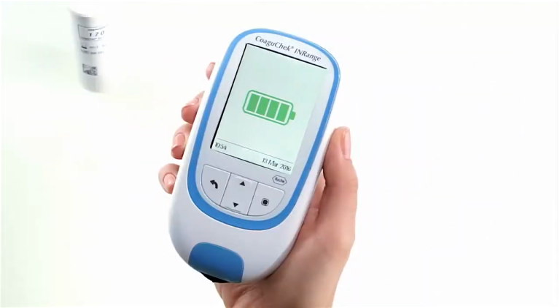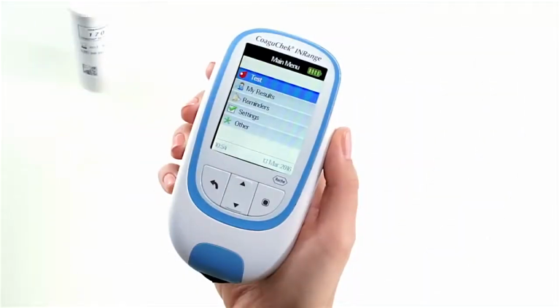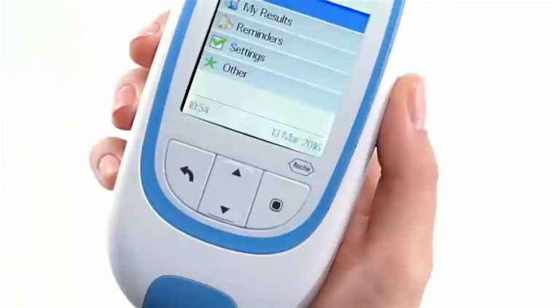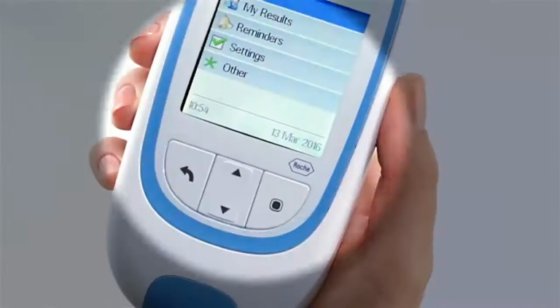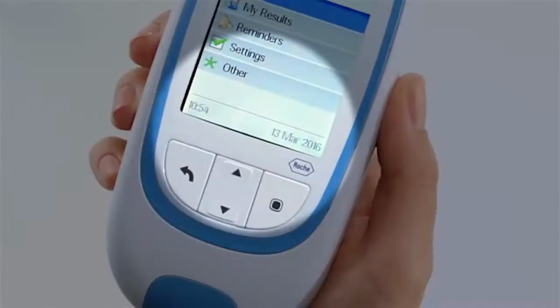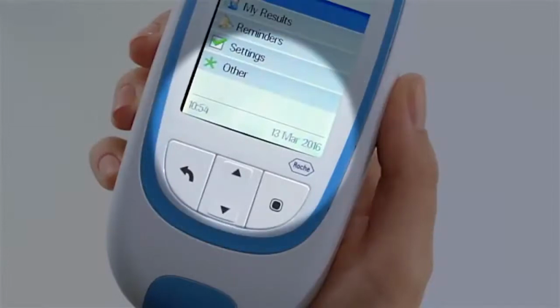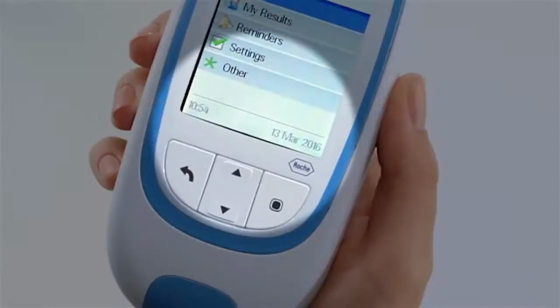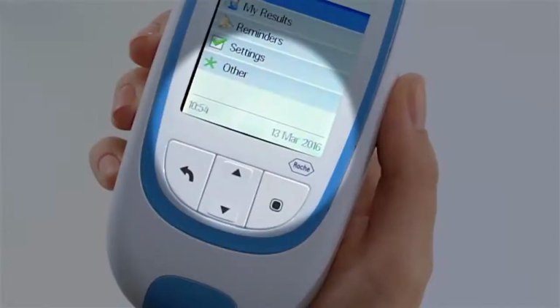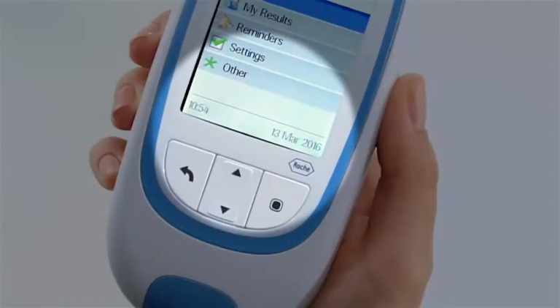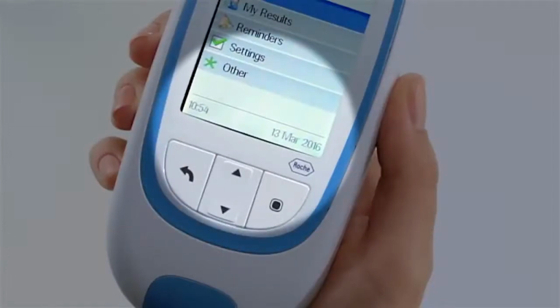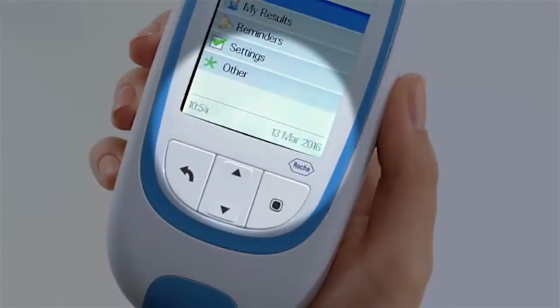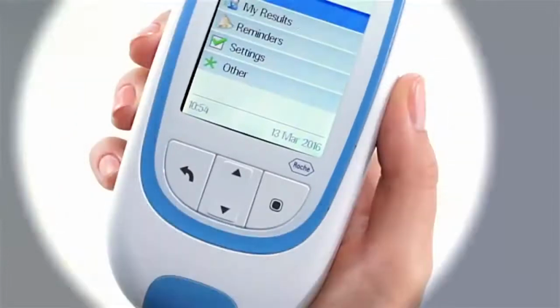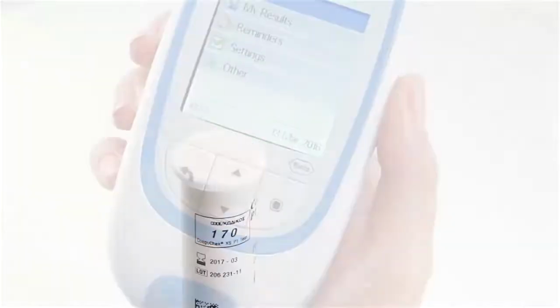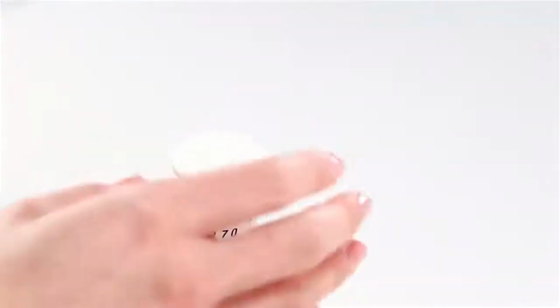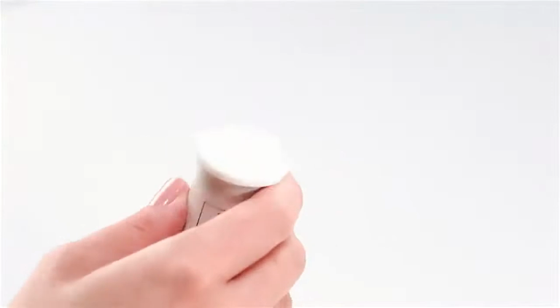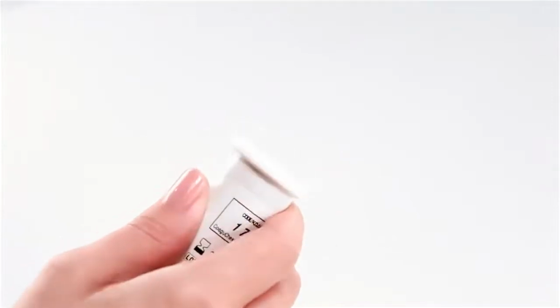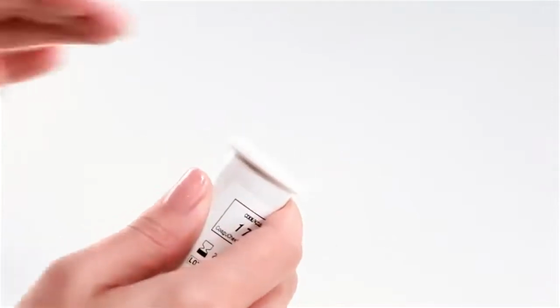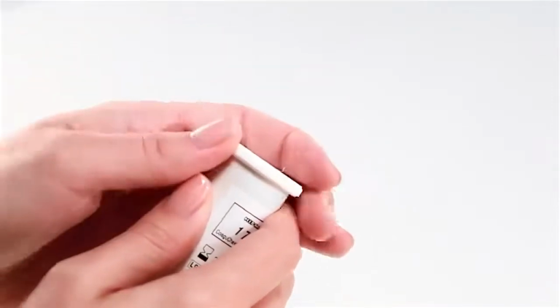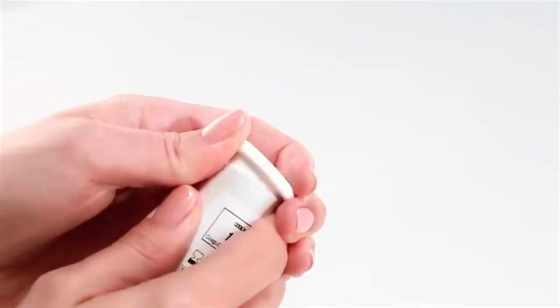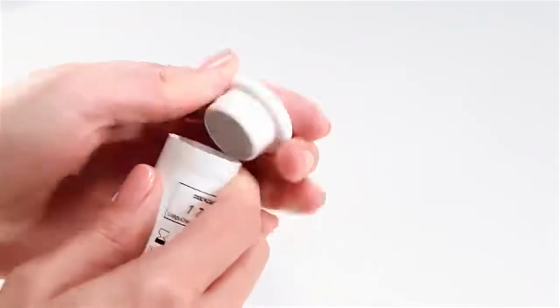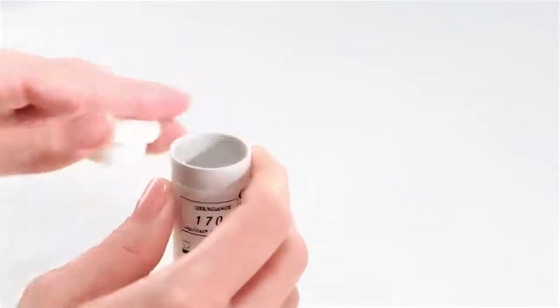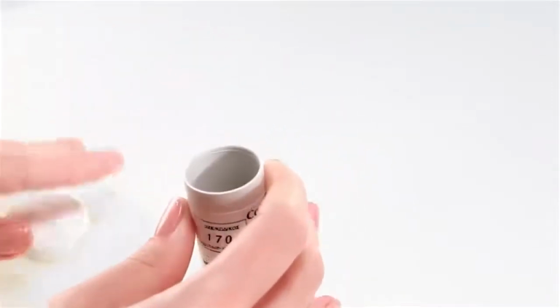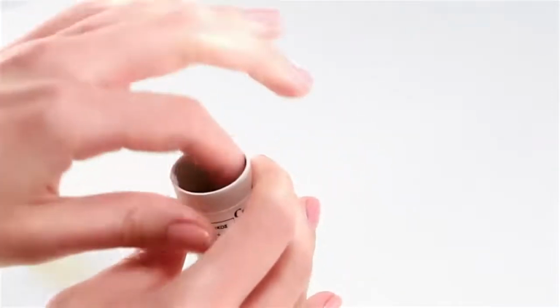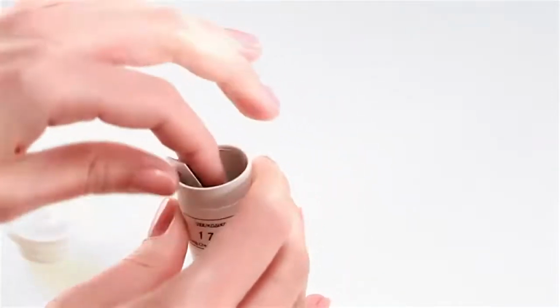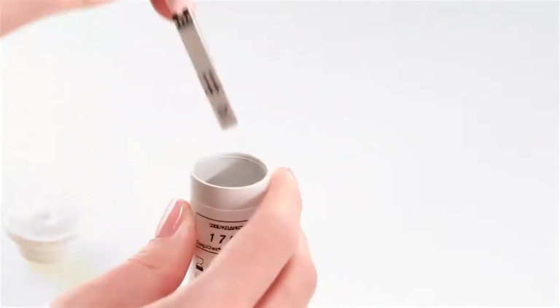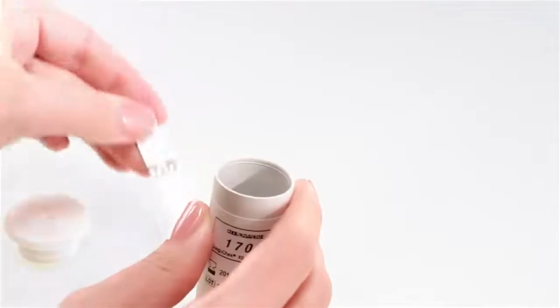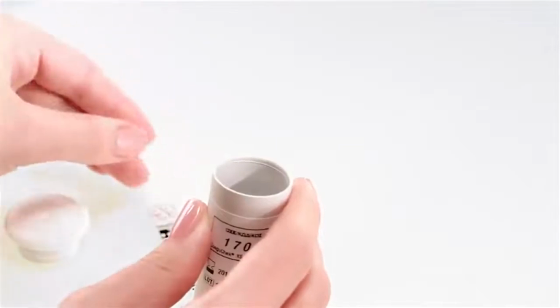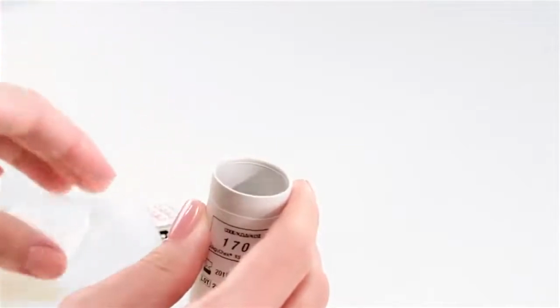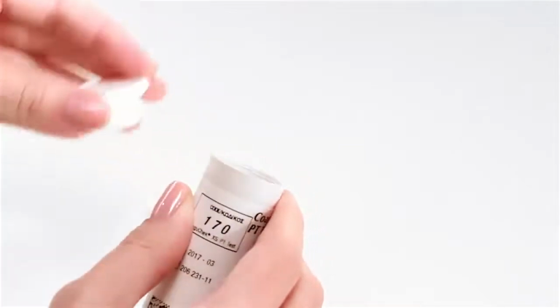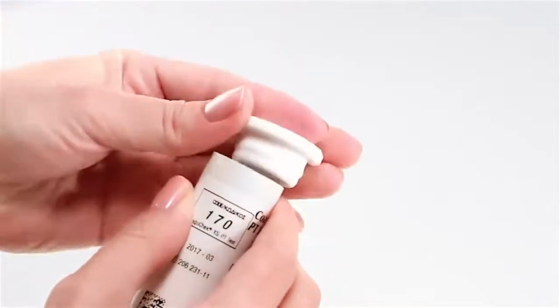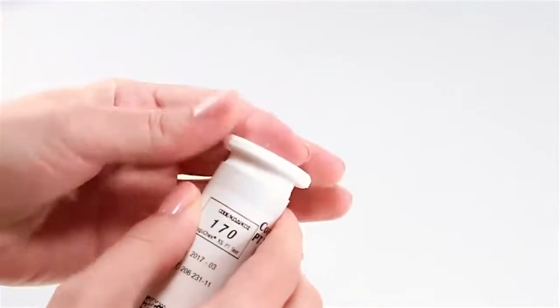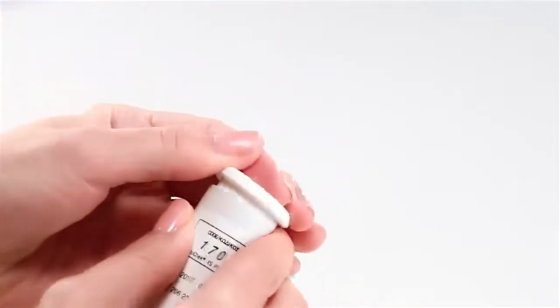Check that the time and date are correct. If necessary, reset the time and date. Take a test strip from the container. Always remember to immediately put the lid back on — this will prevent the strips from deteriorating.